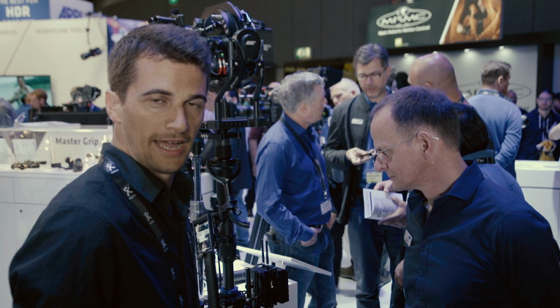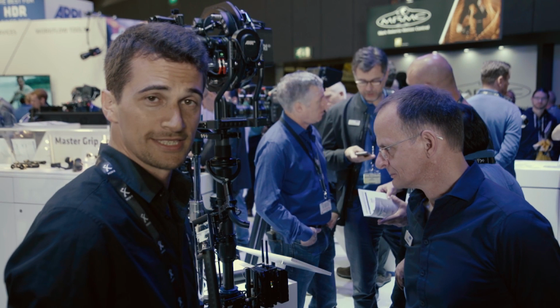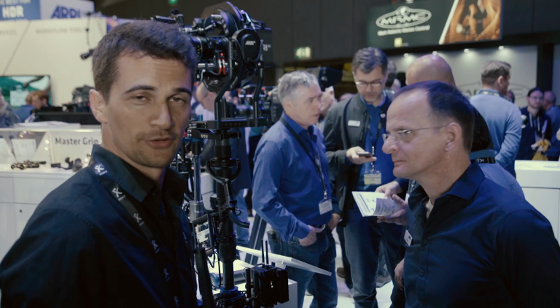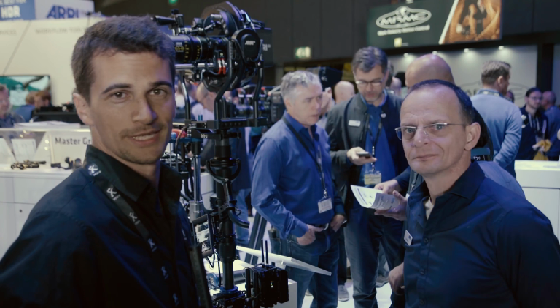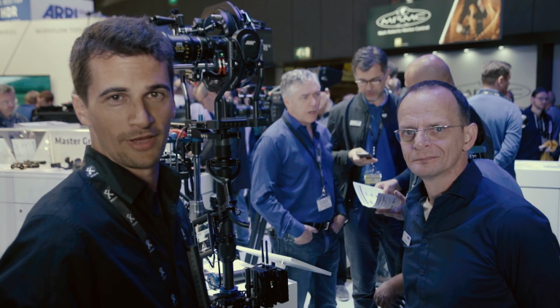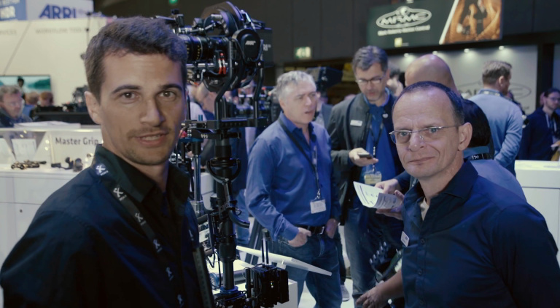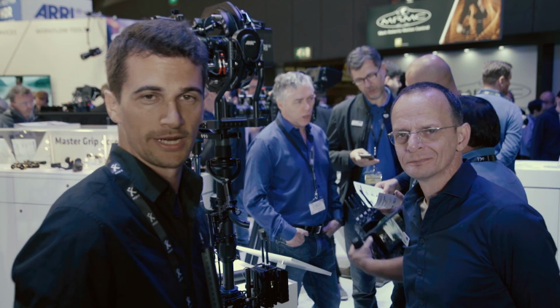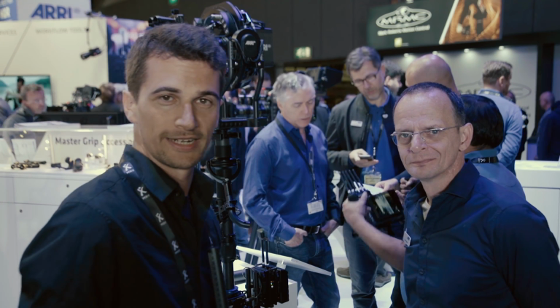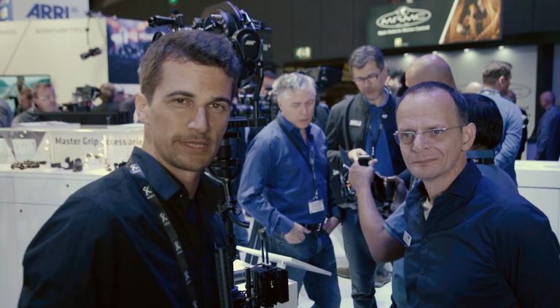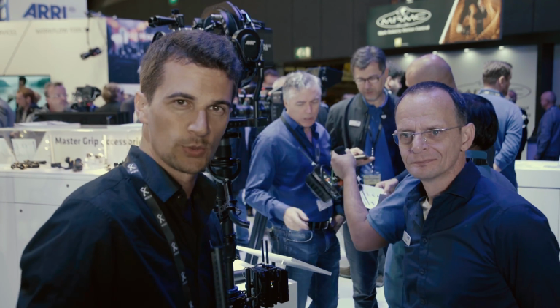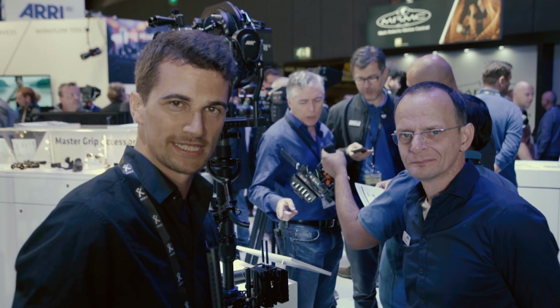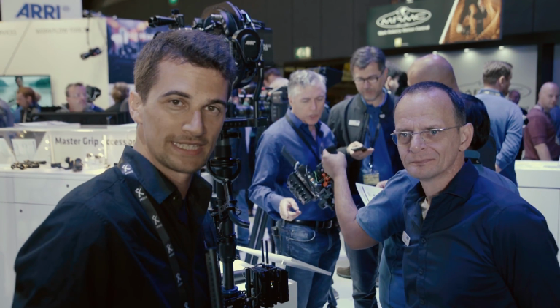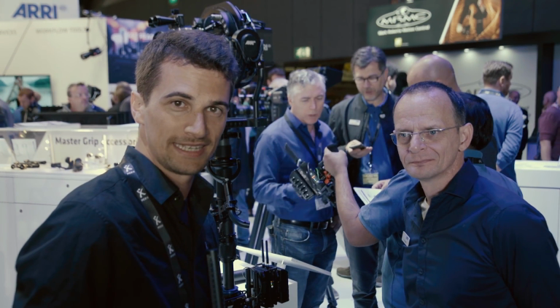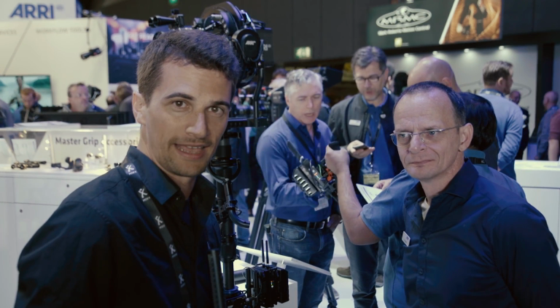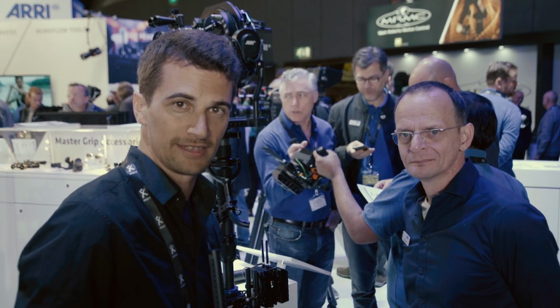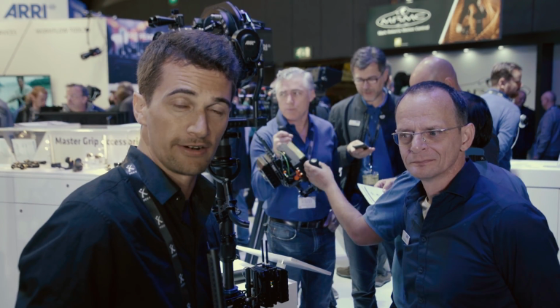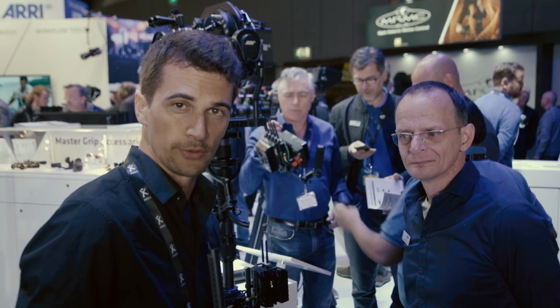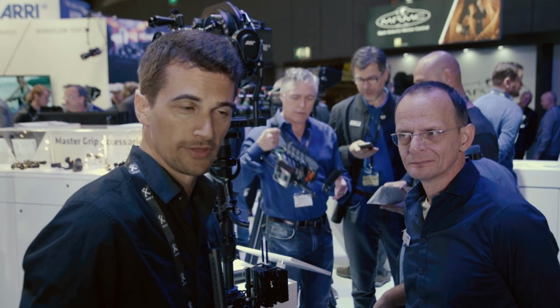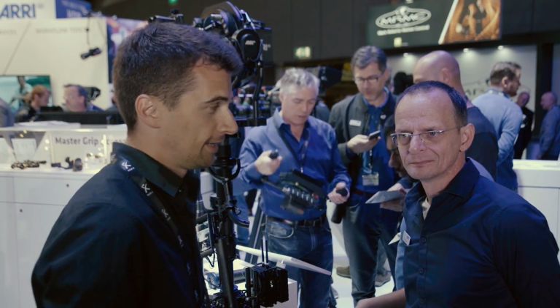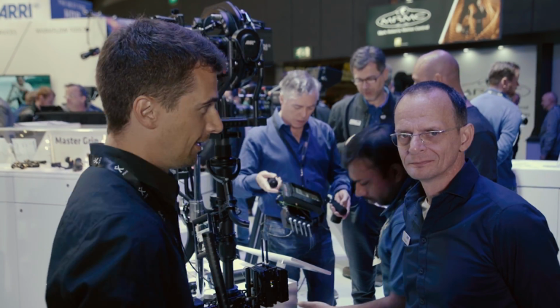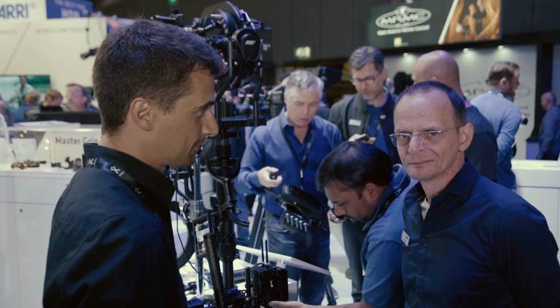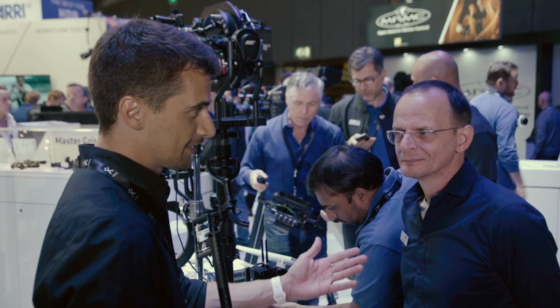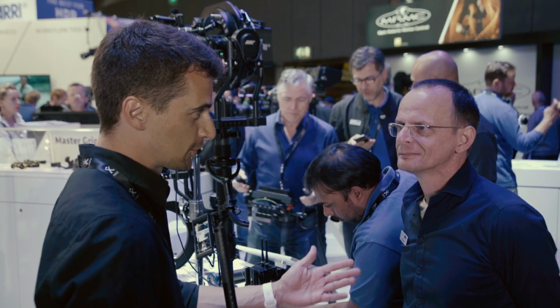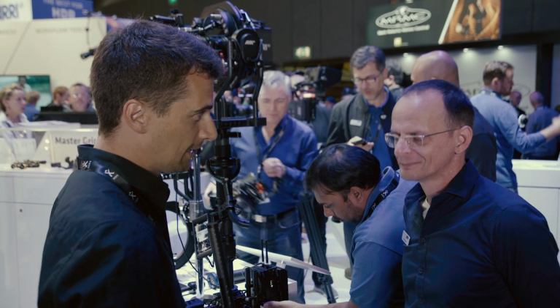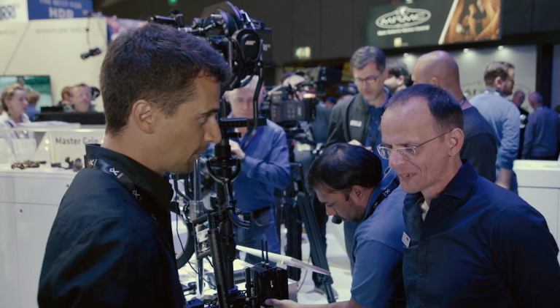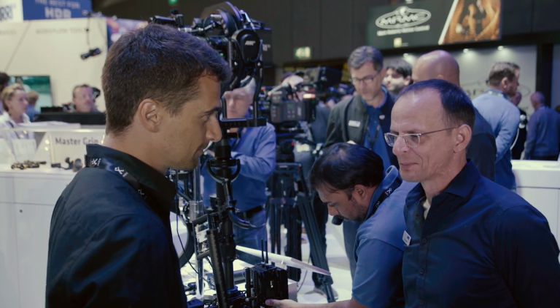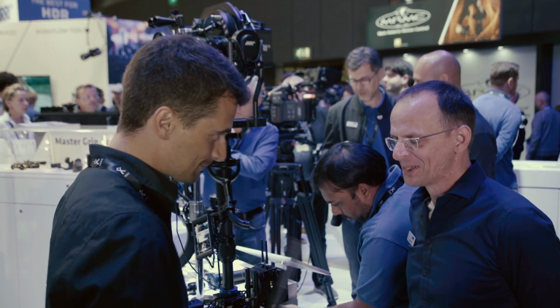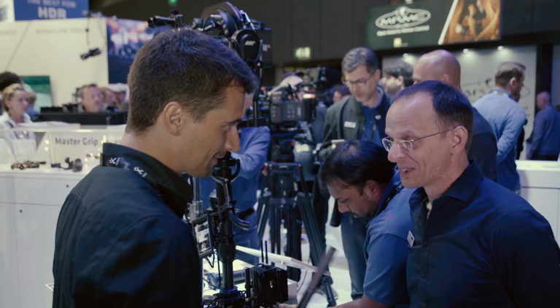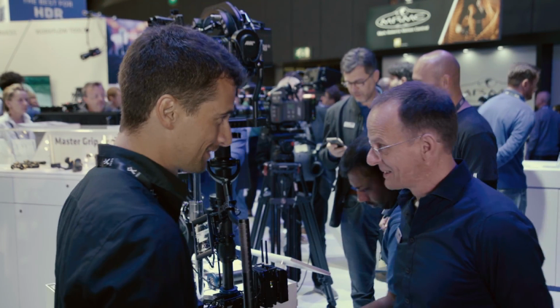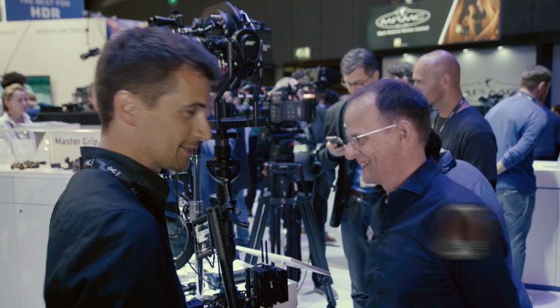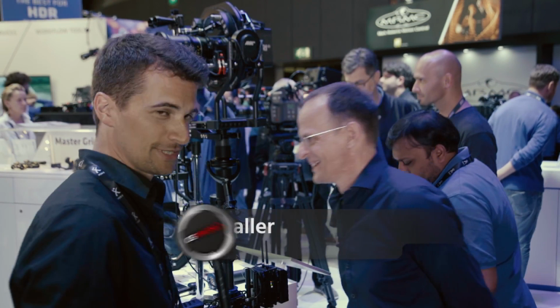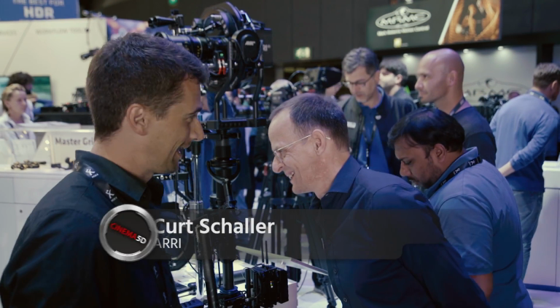Hi, this is Nino from CINEMA 5D. We are here at IBC 2017 at the ARRI booth. Here's Kurt. Nice to meet you again. Nice to see you again.